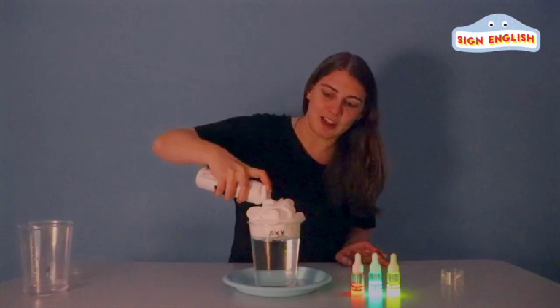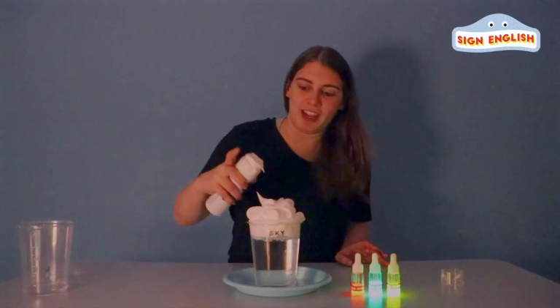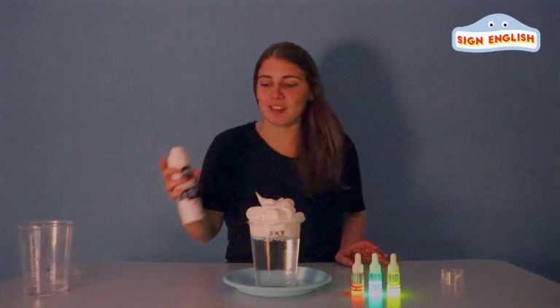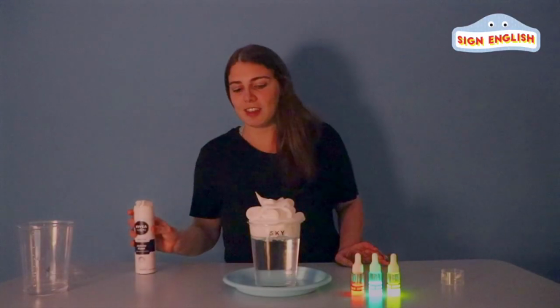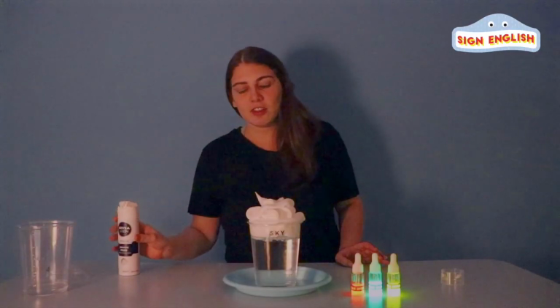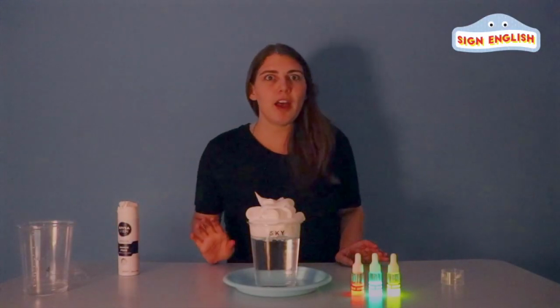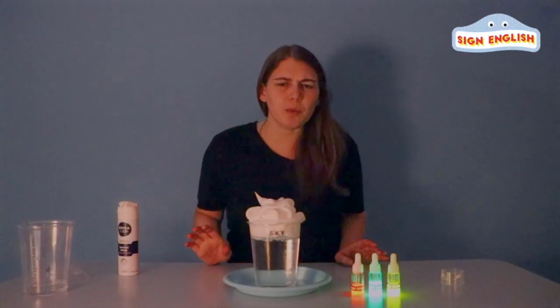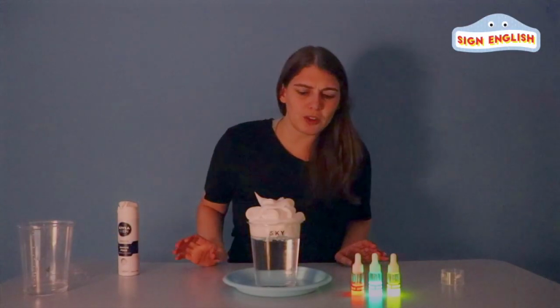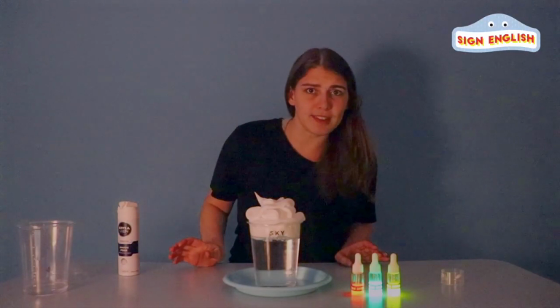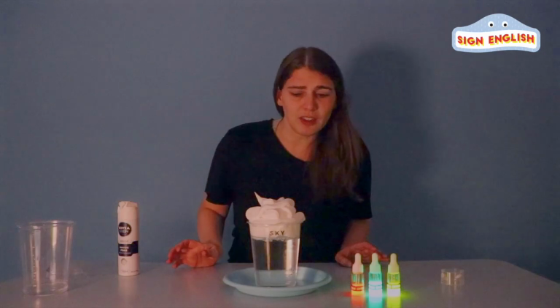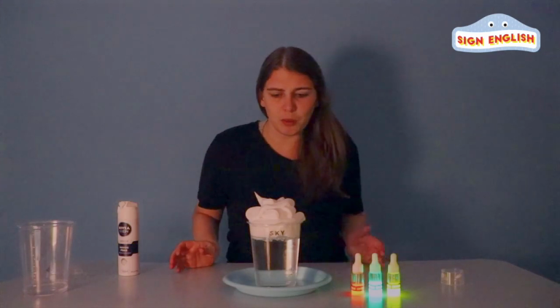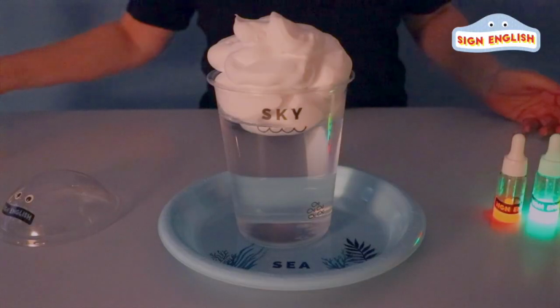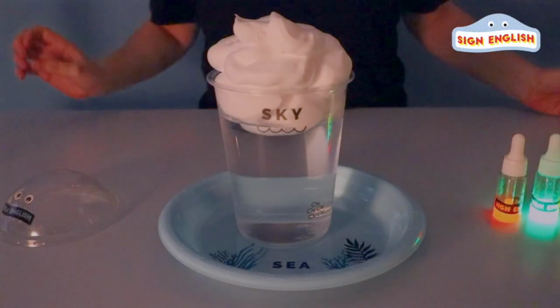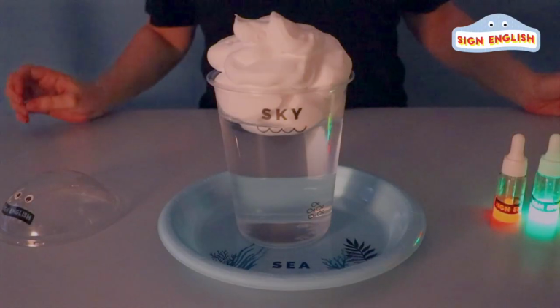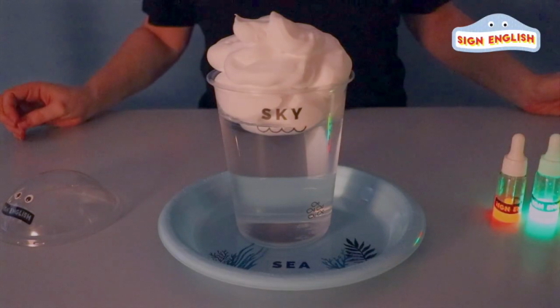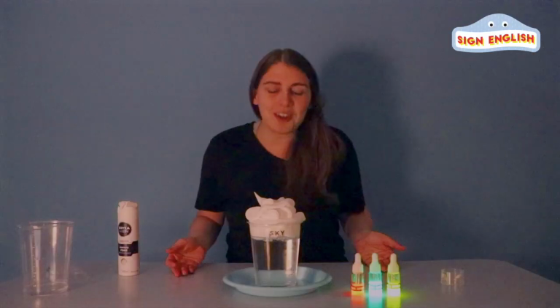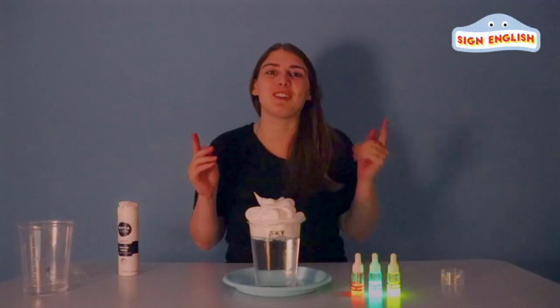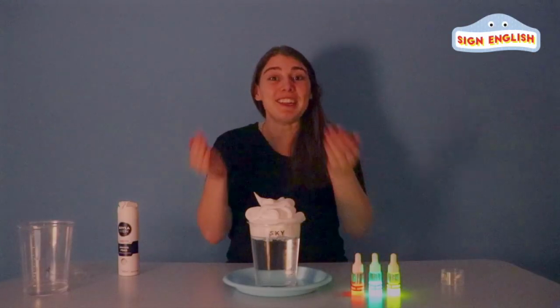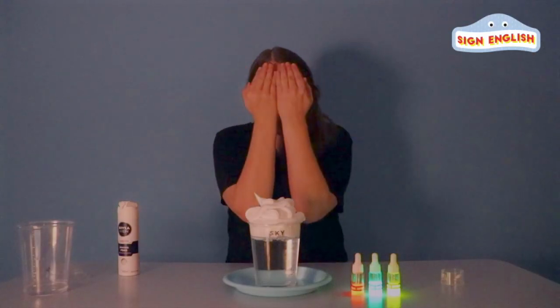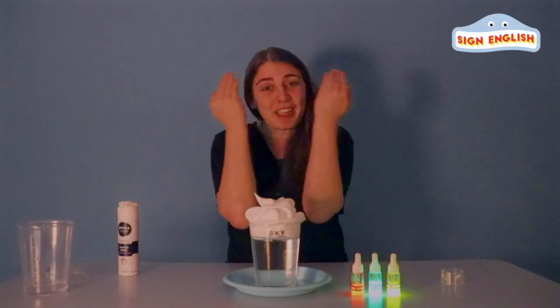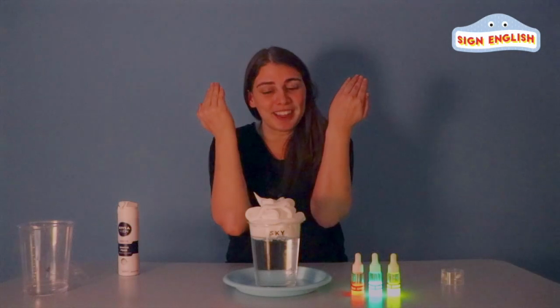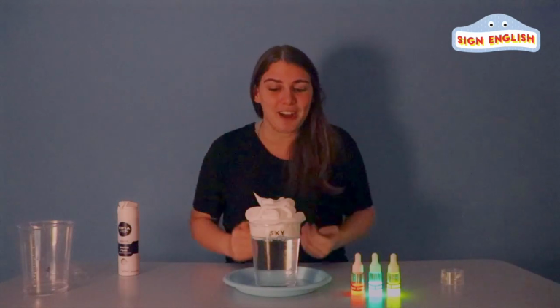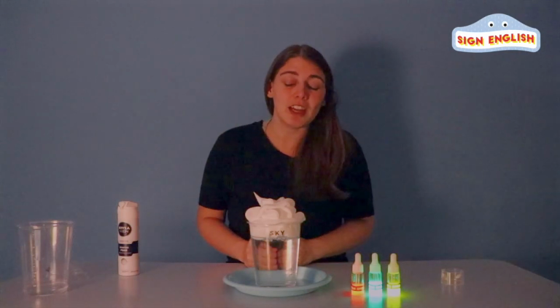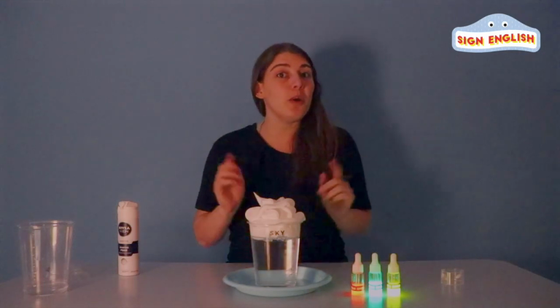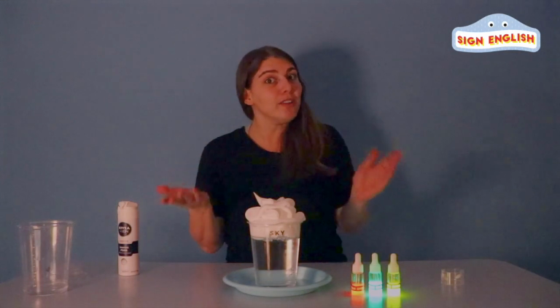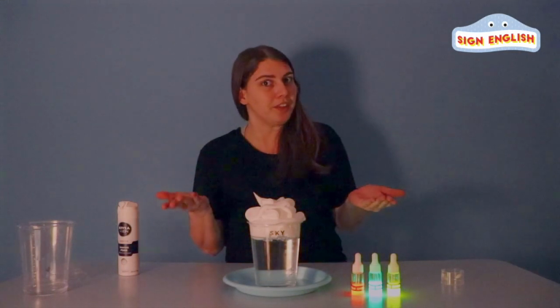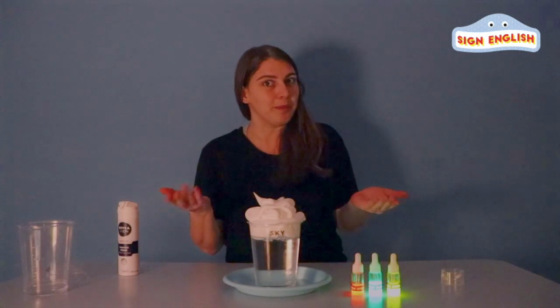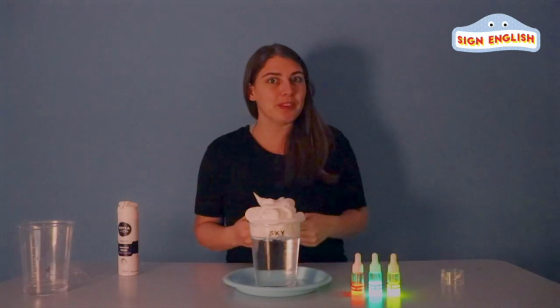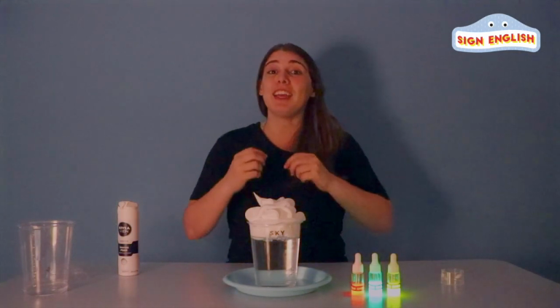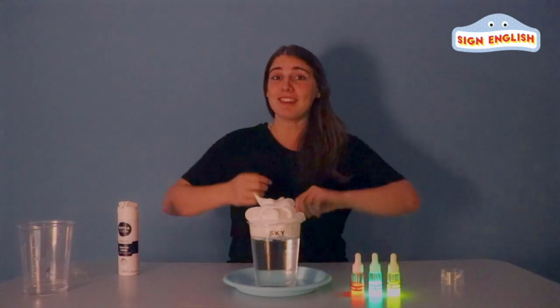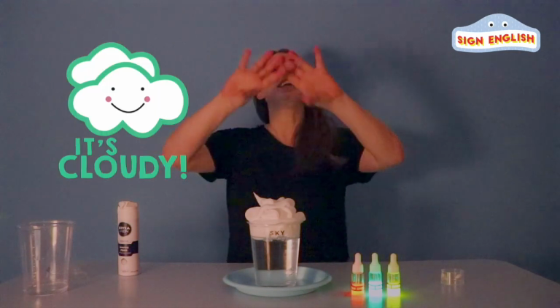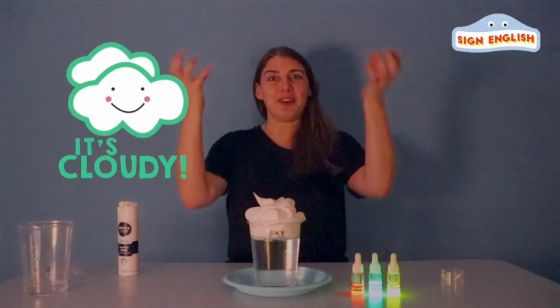All right. So, everyone, can you see the sun? Where's the sun? Oh, that's right, it's hiding behind the clouds. So, how's the weather now? It's cloudy.